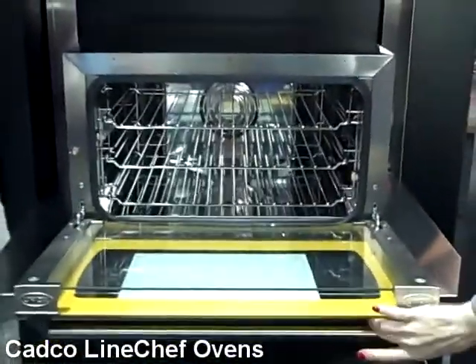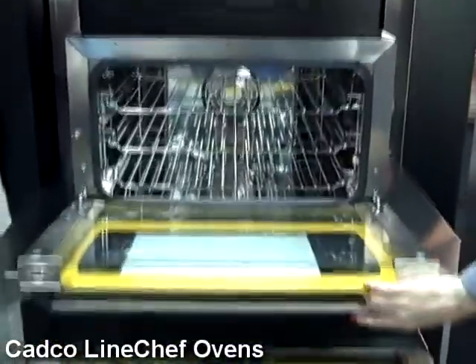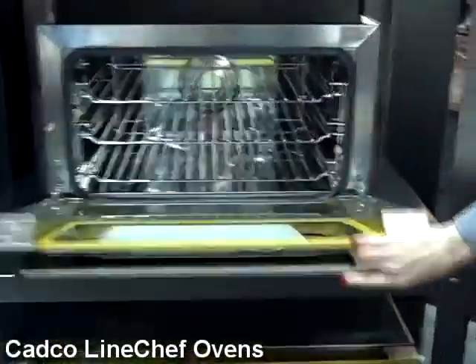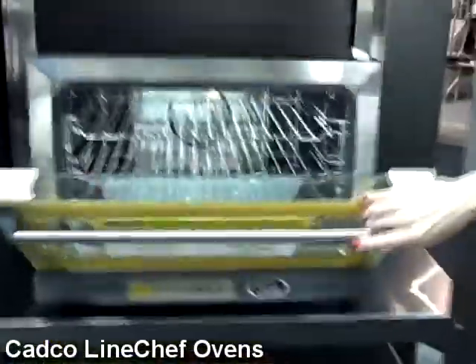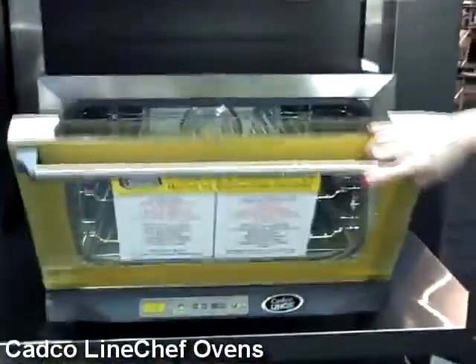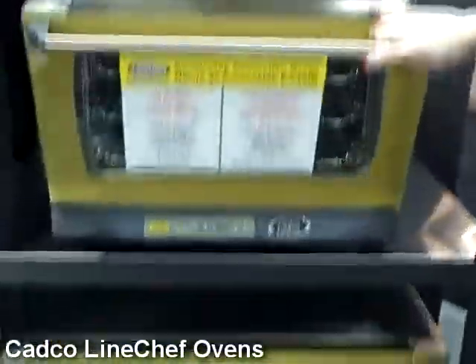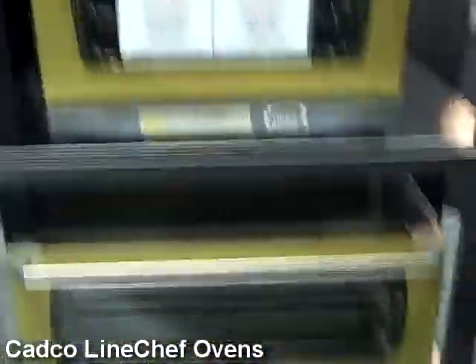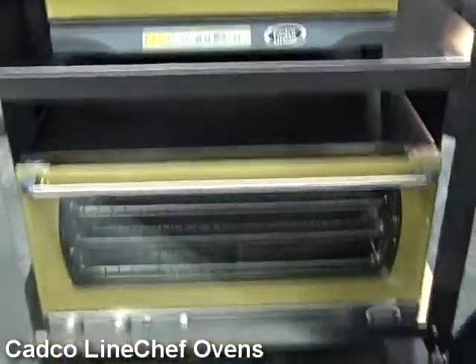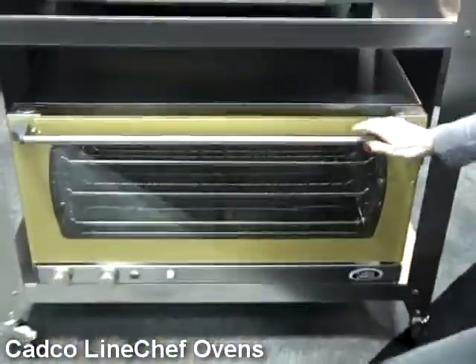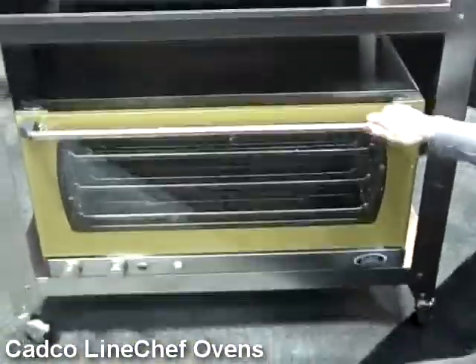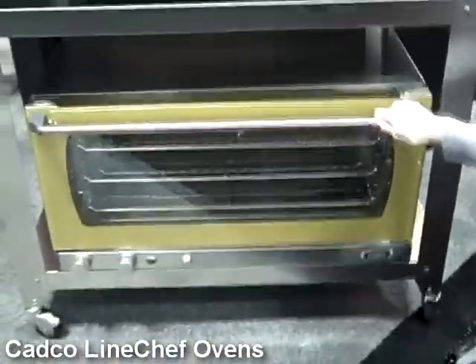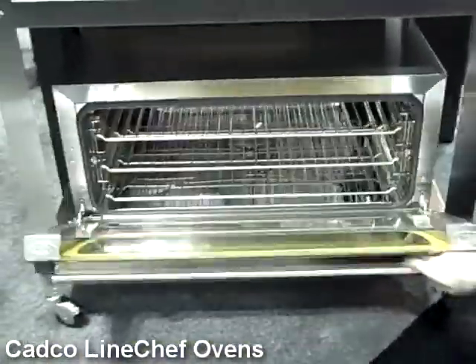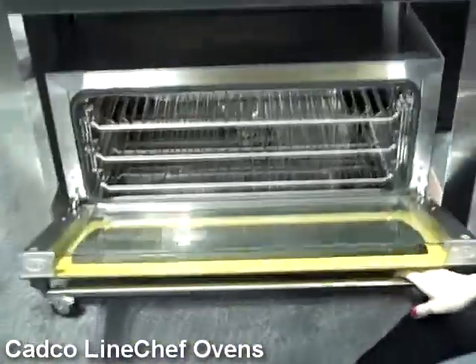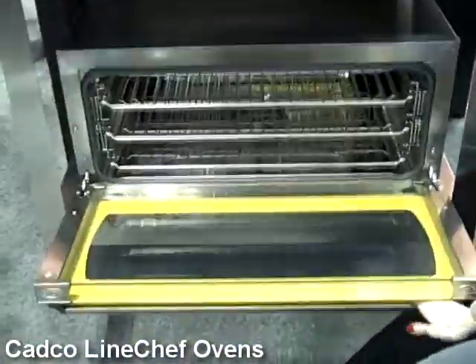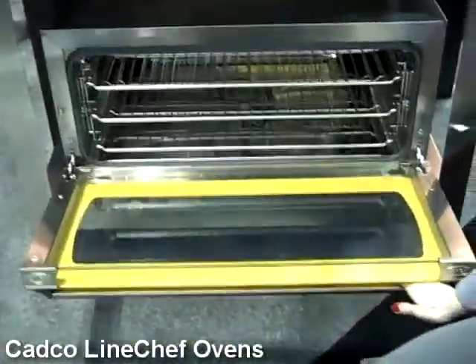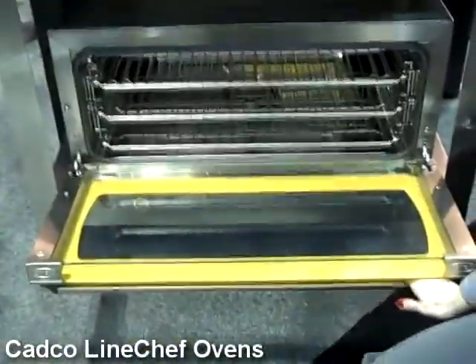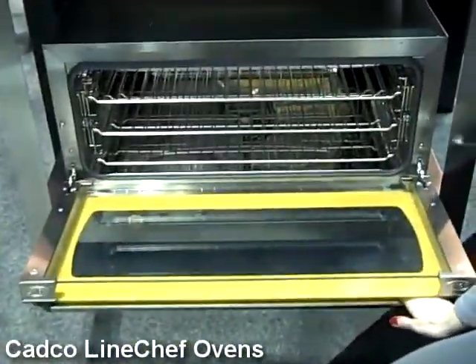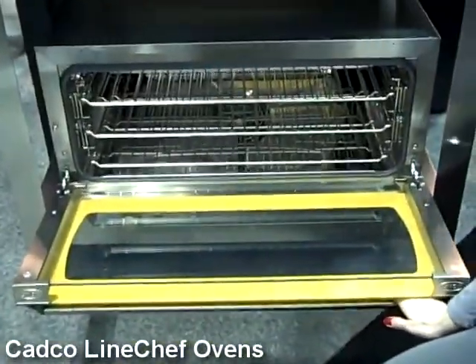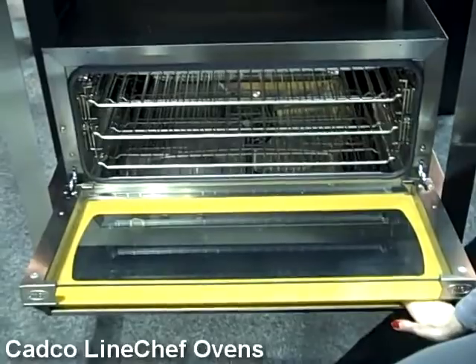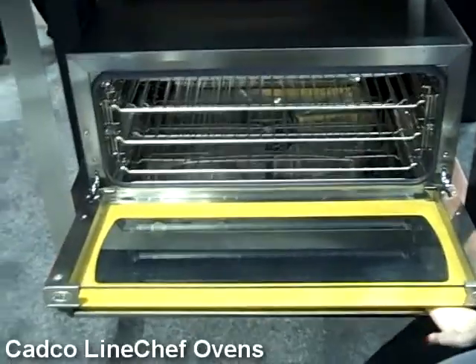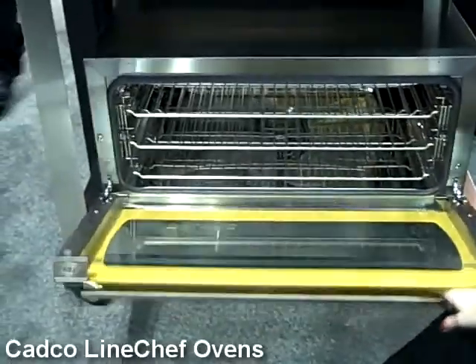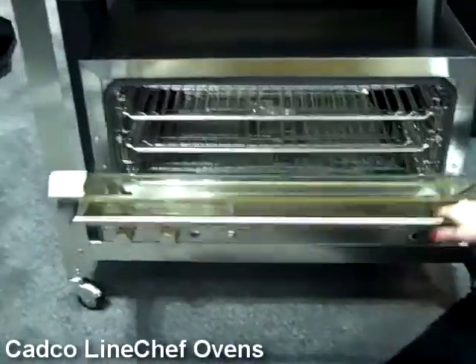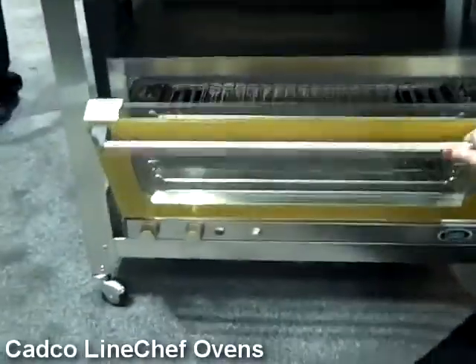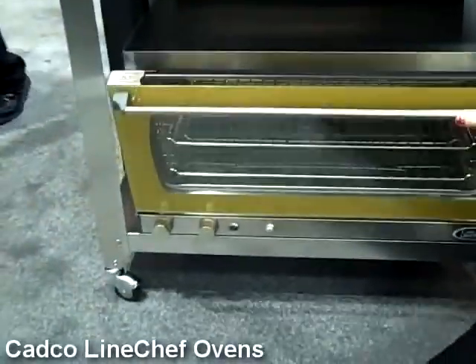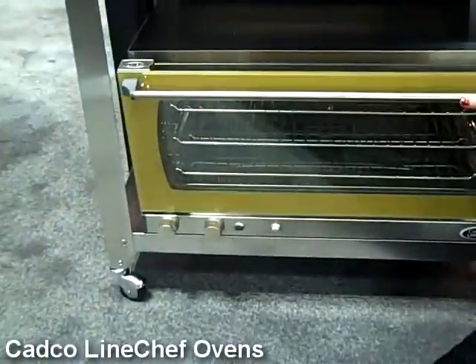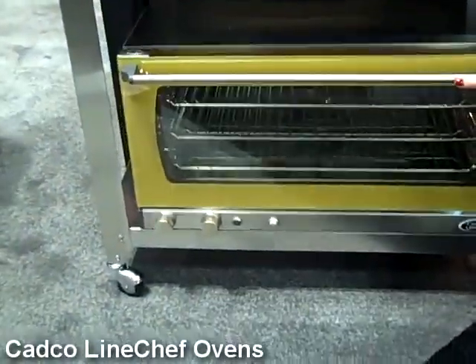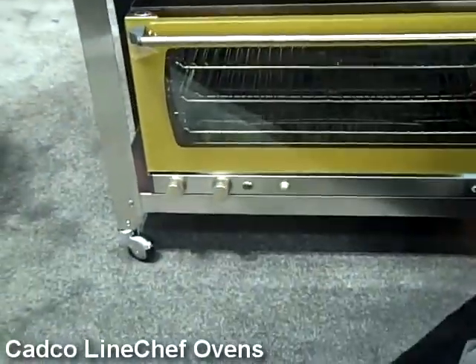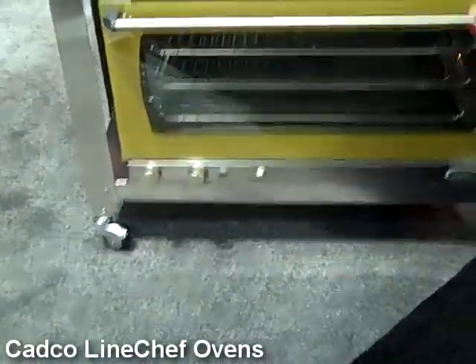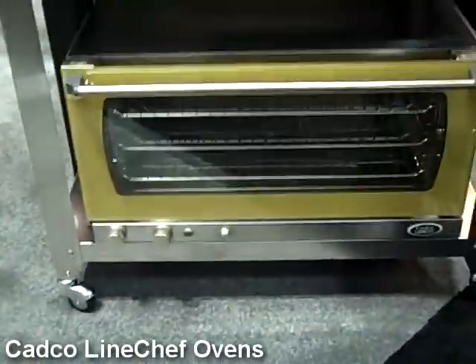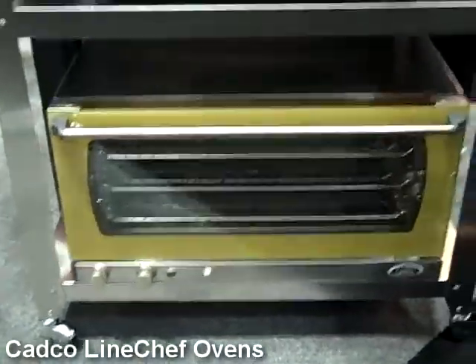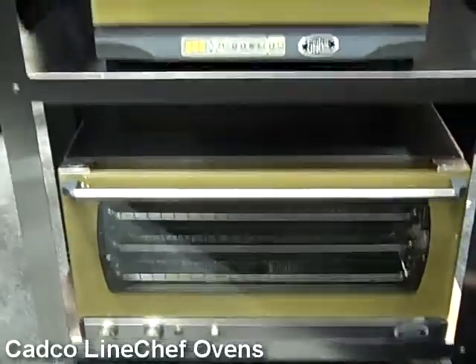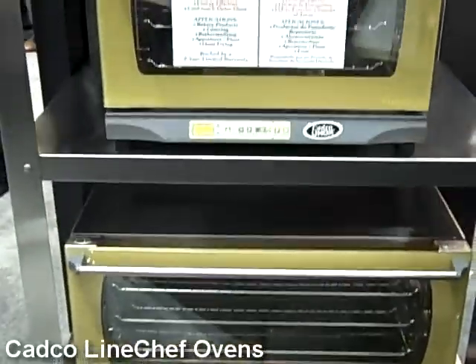And then finally we have Elena, which is the biggest one. A full-size pan can go in here. And this one has the actual dial controls rather than the push button.